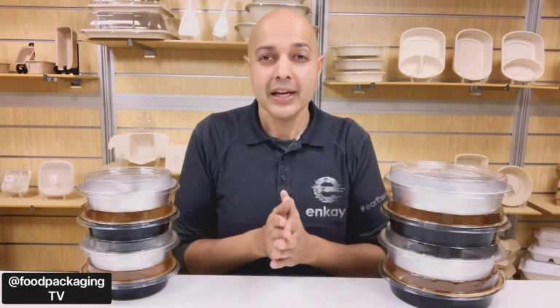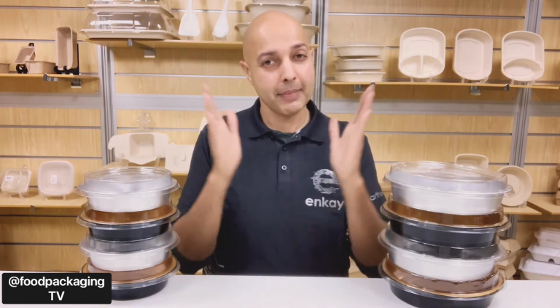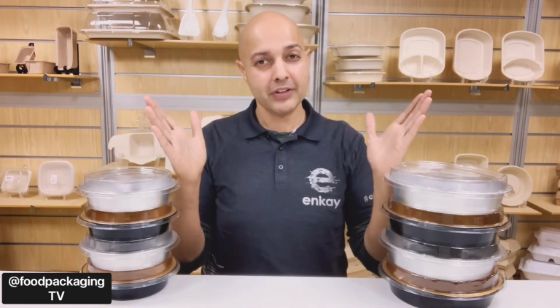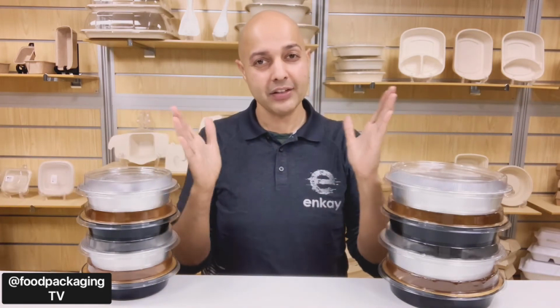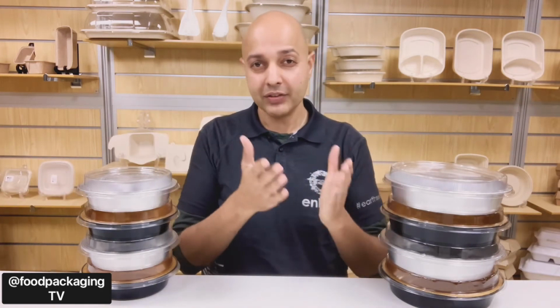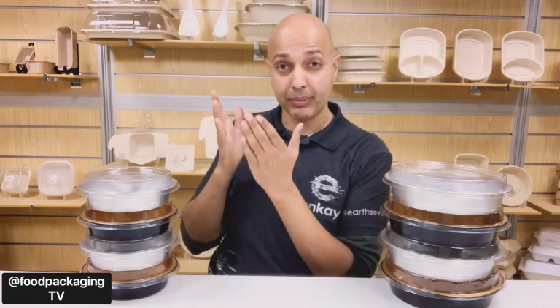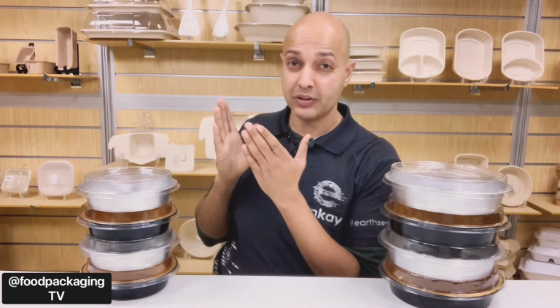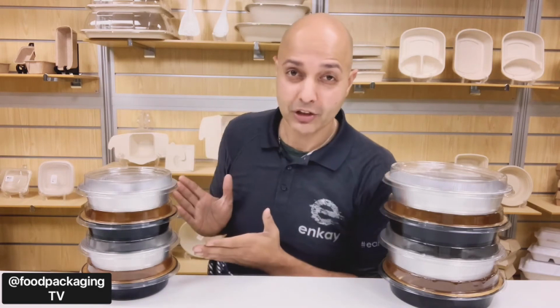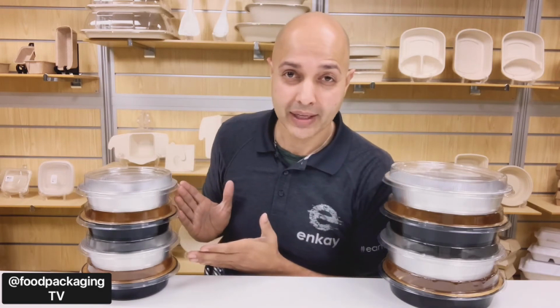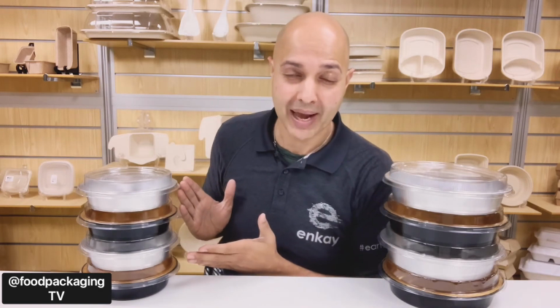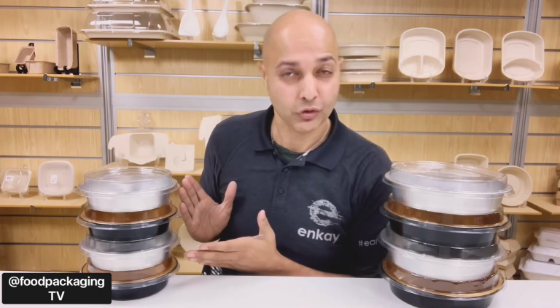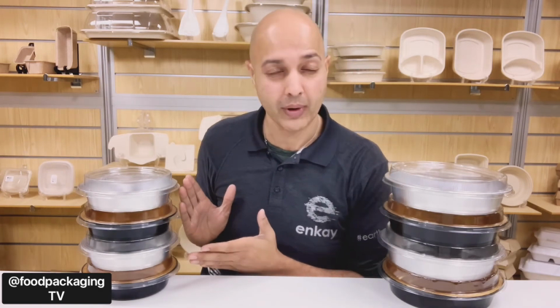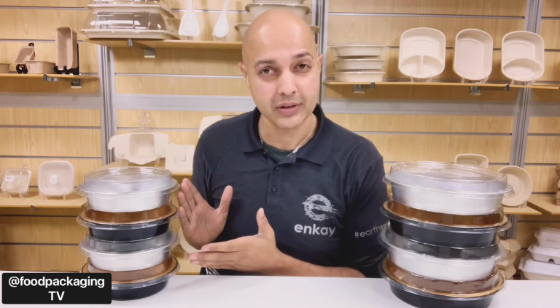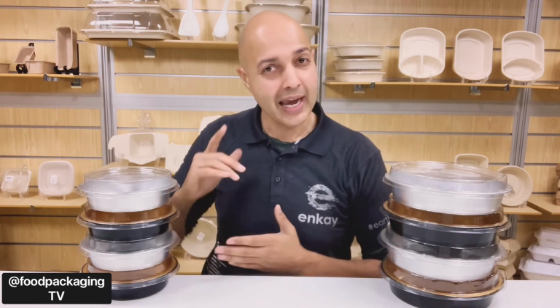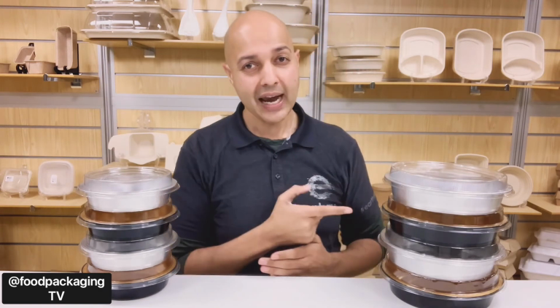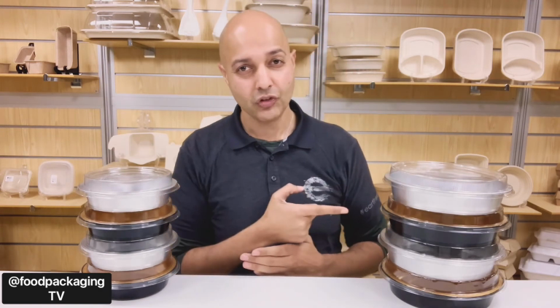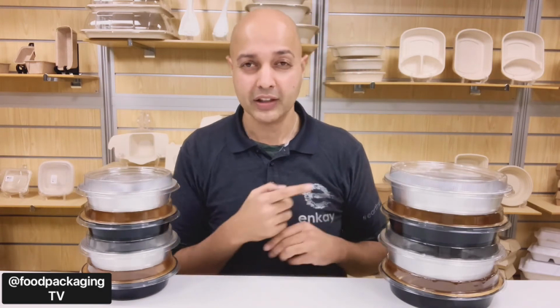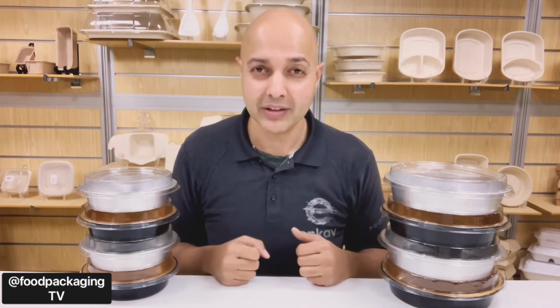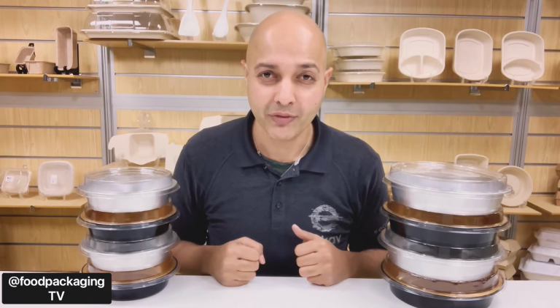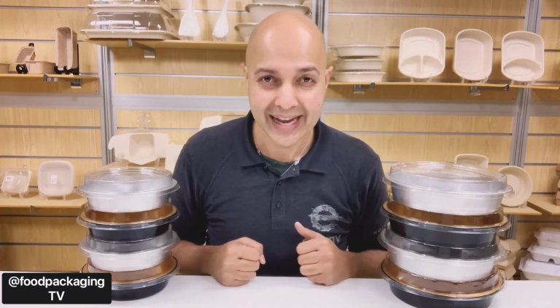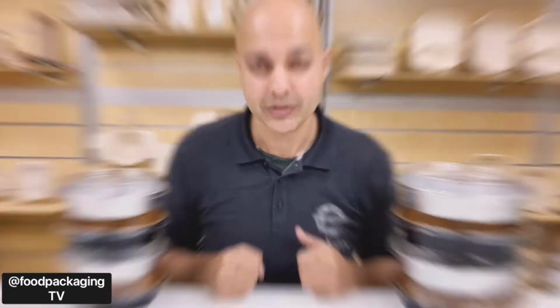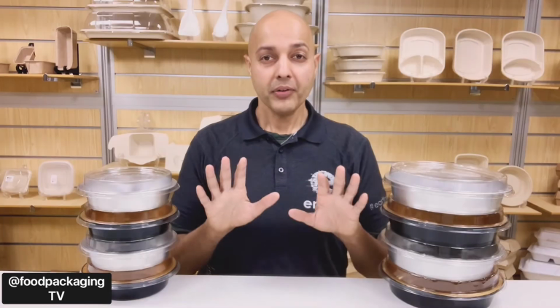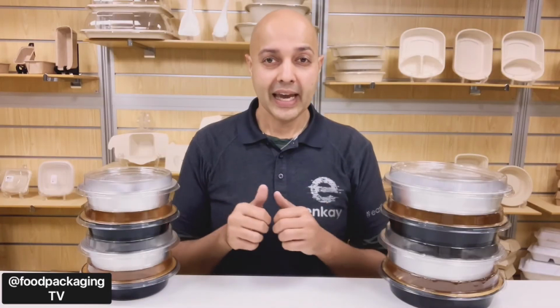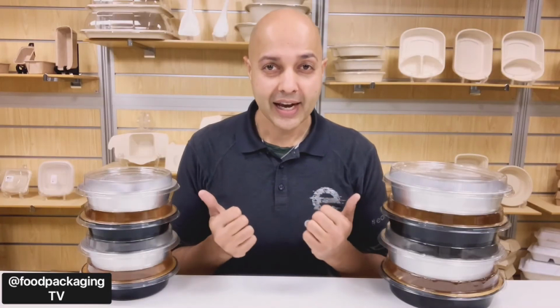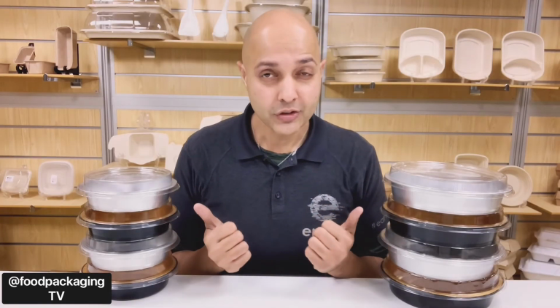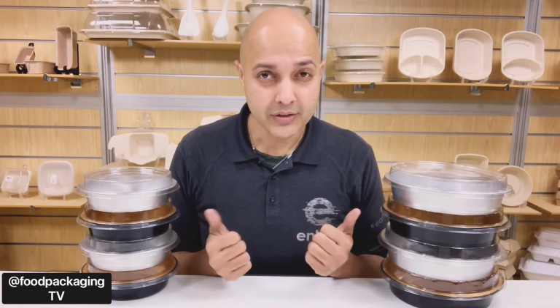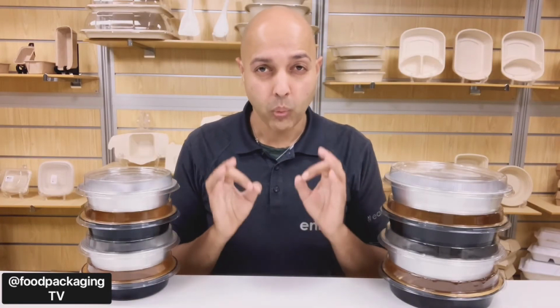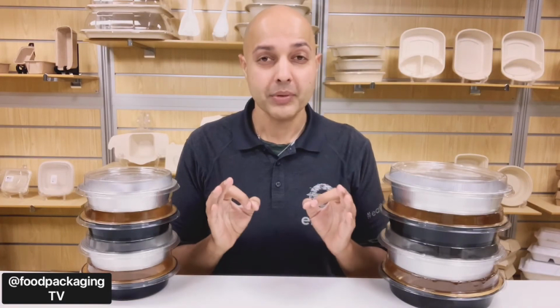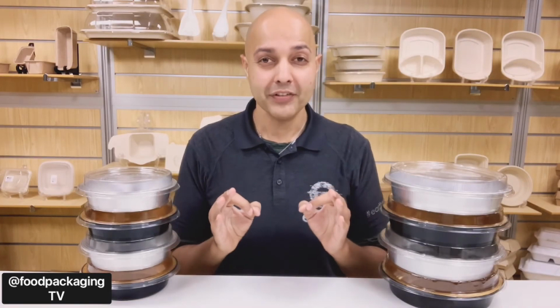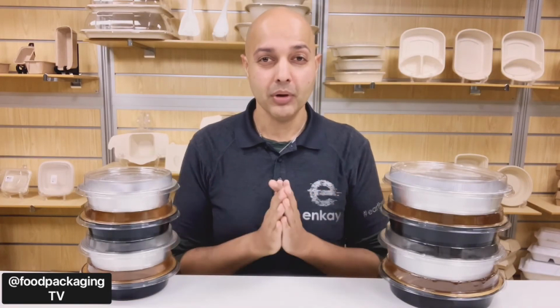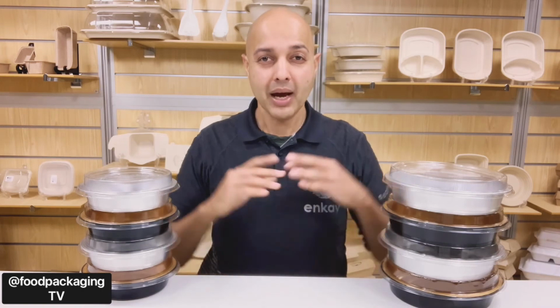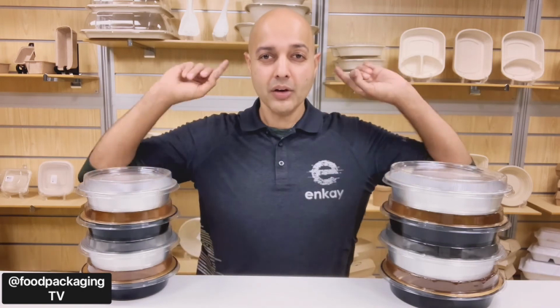They come in two different sizes: the seven-inch round, which has a capacity of 24 ounces, and the nine-inch, which has a capacity of 48 ounces. Both the Handy Stacks and dome lids are 100% FDA approved and made in the U.S.